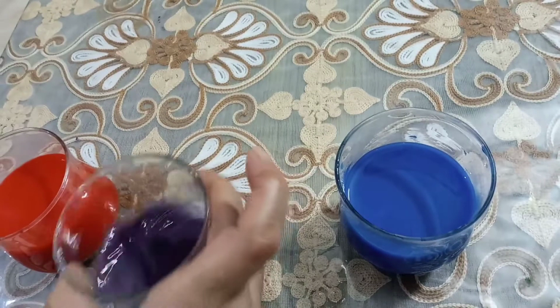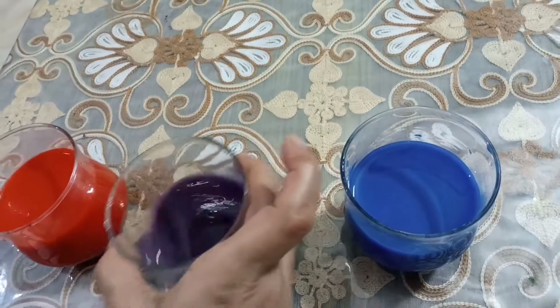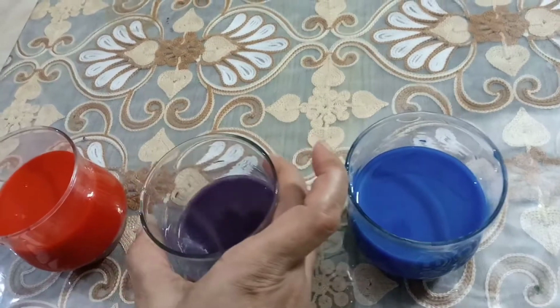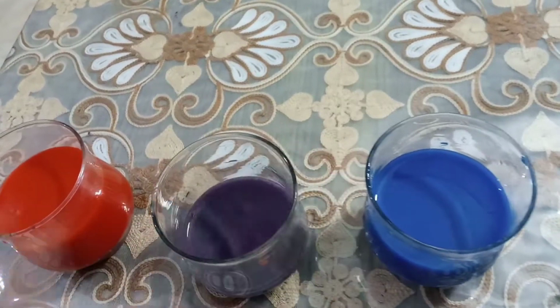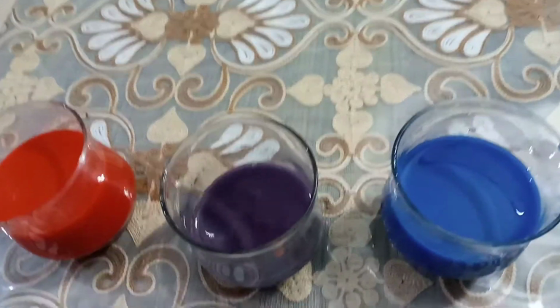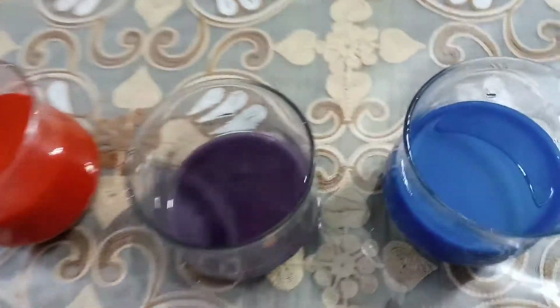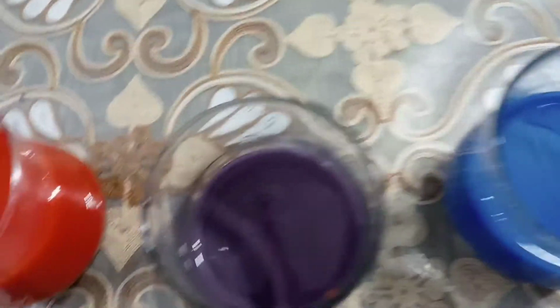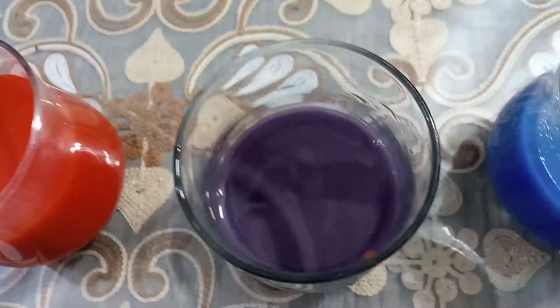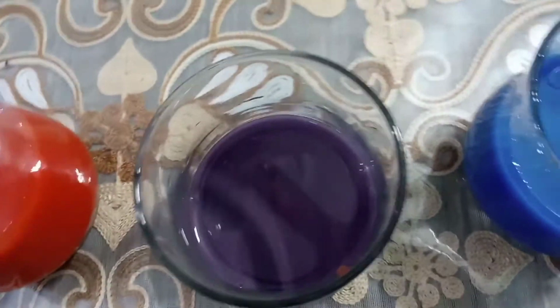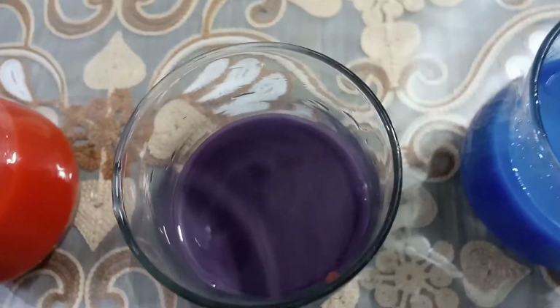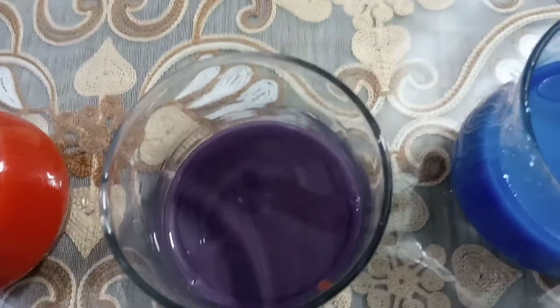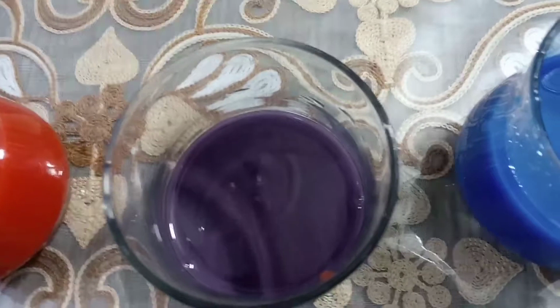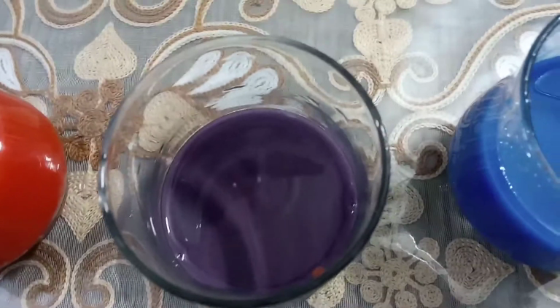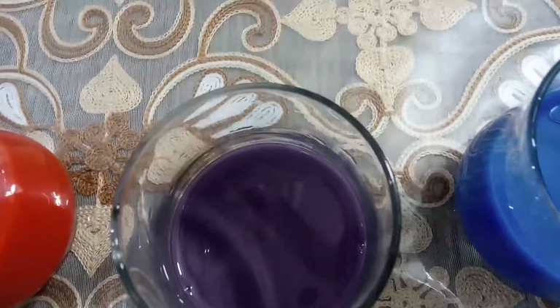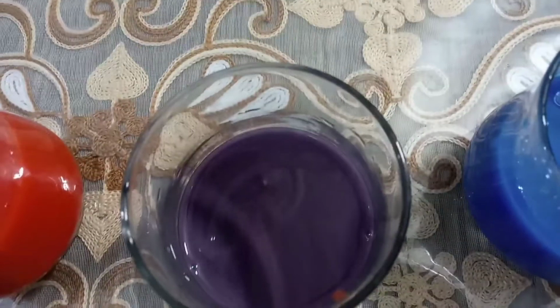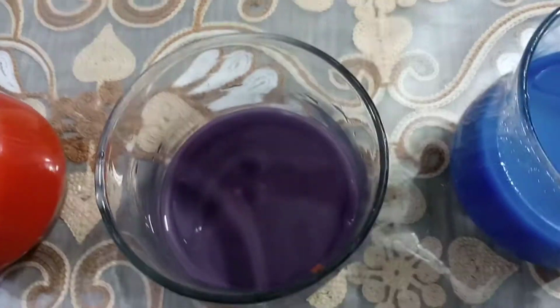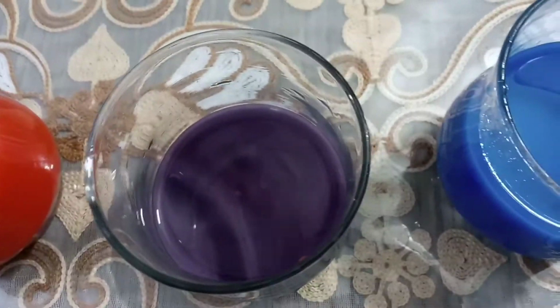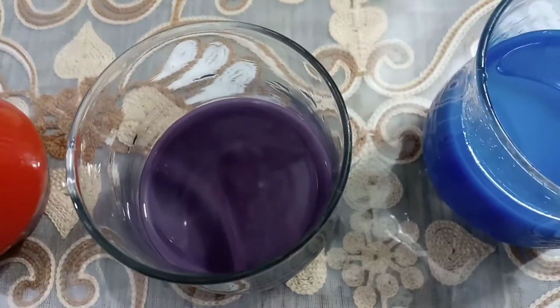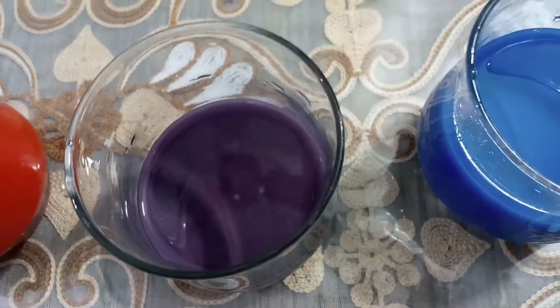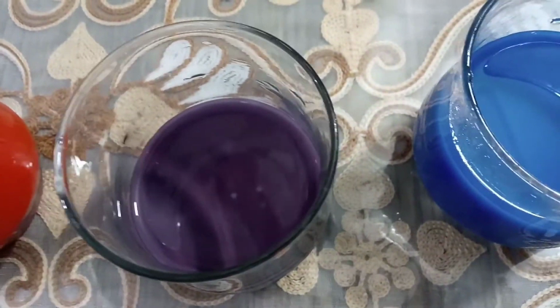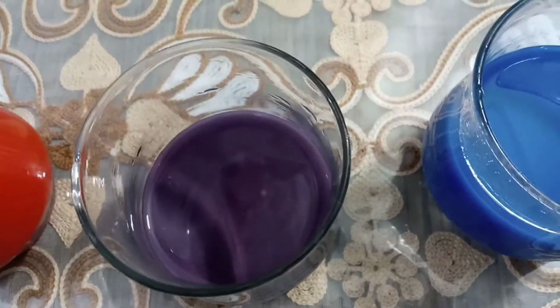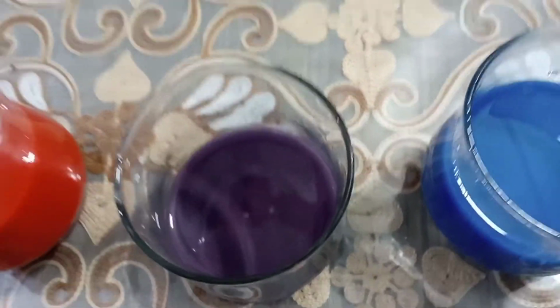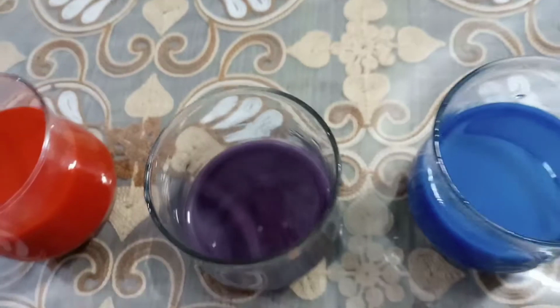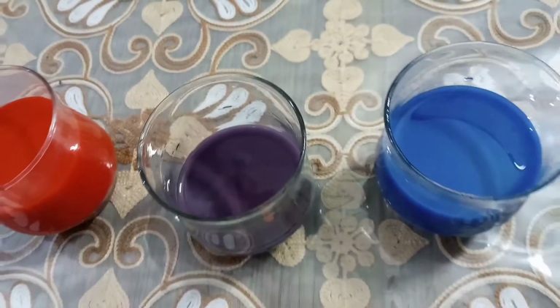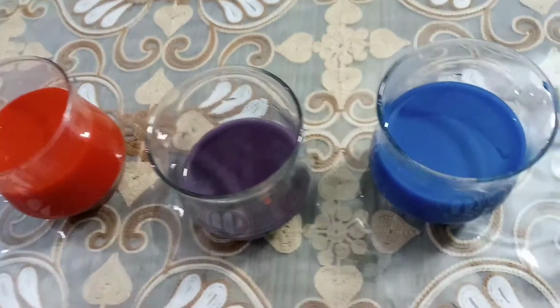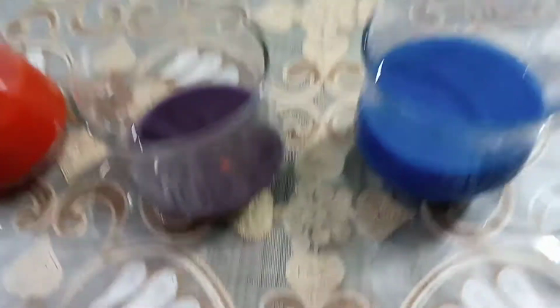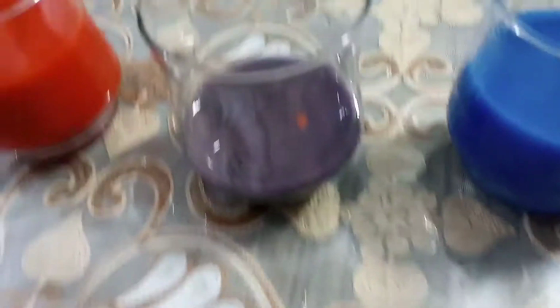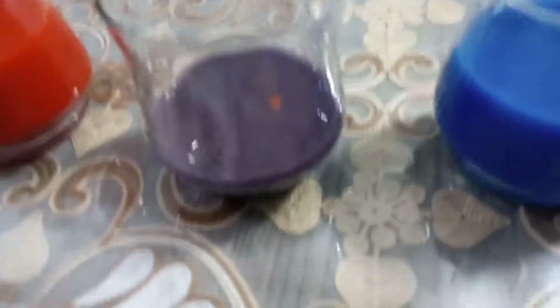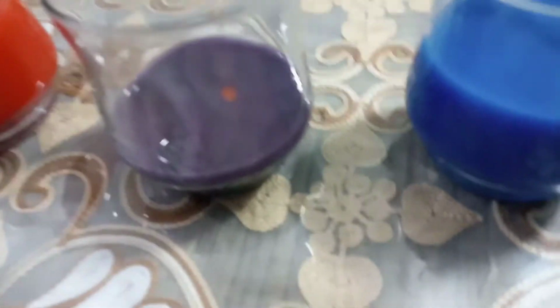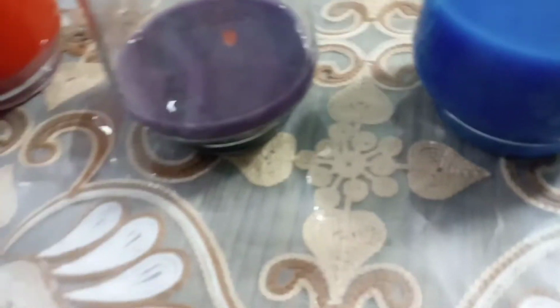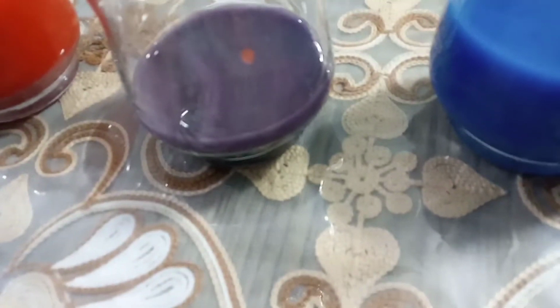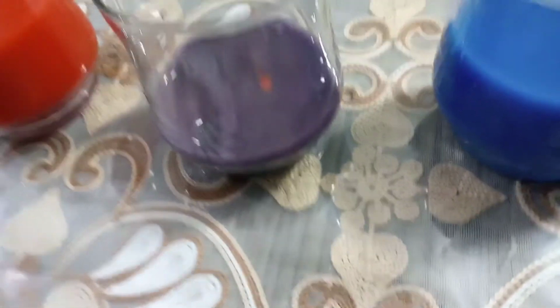See the magic! What color is this? See it — yes! This is purple color. This is purple color, and this is a secondary color.